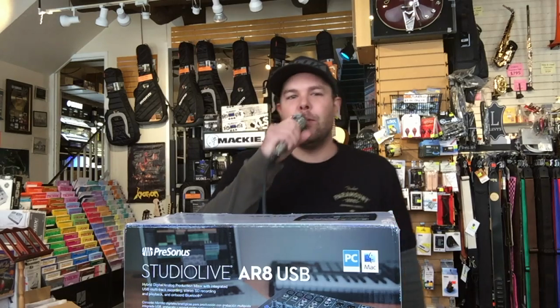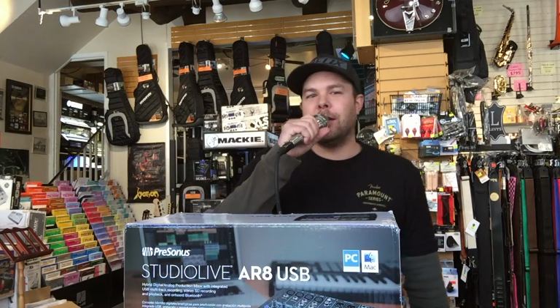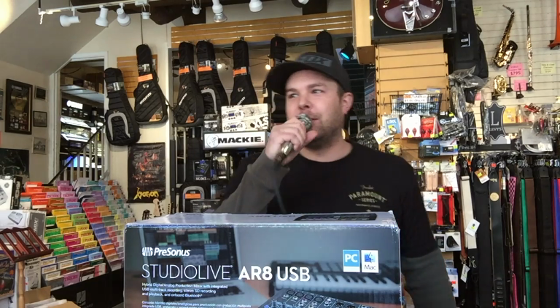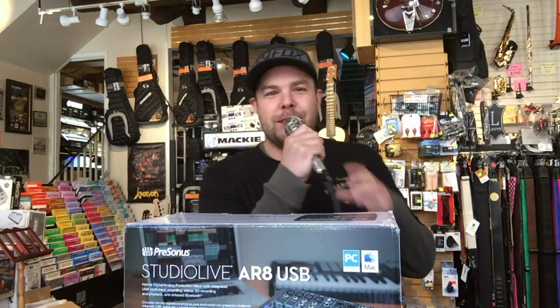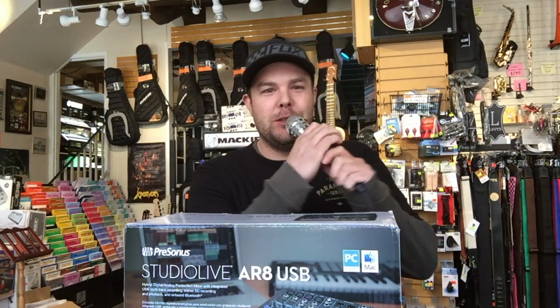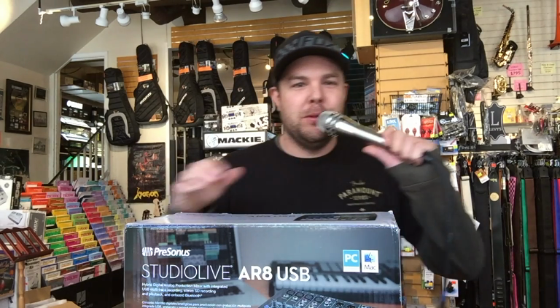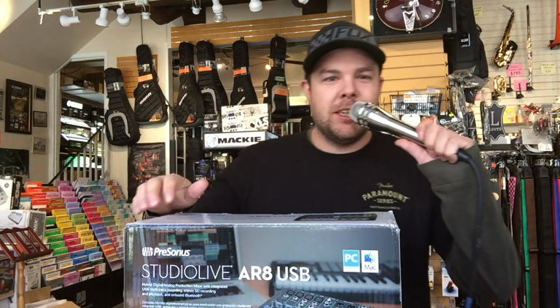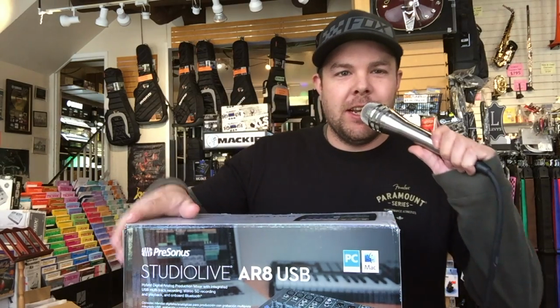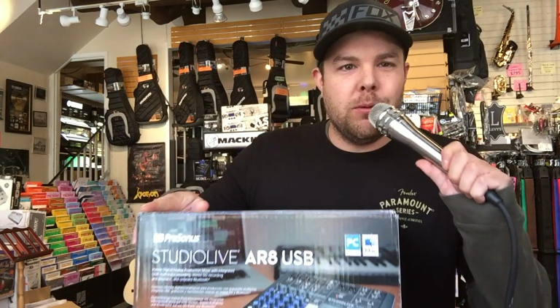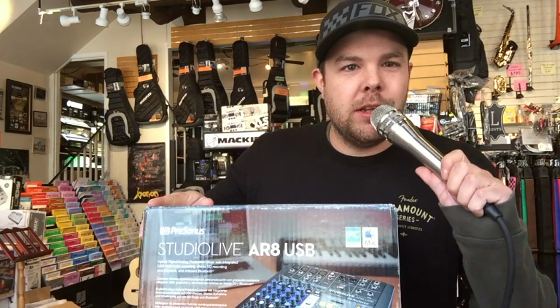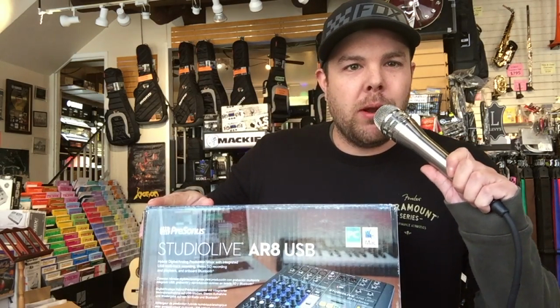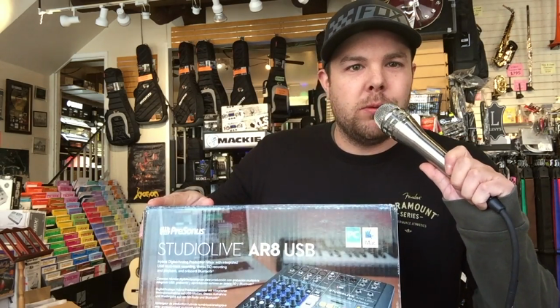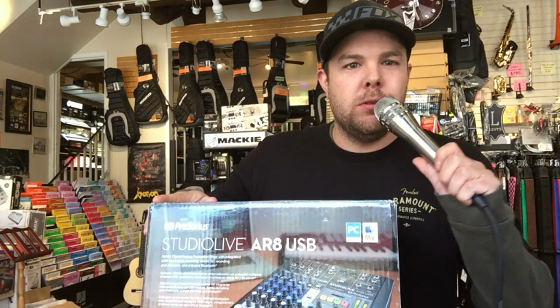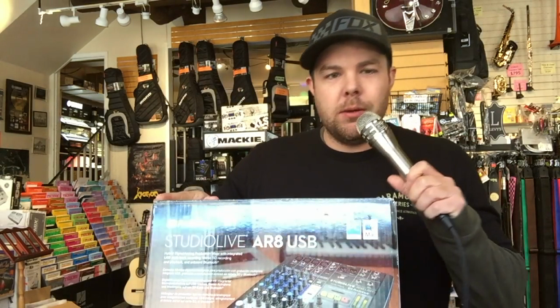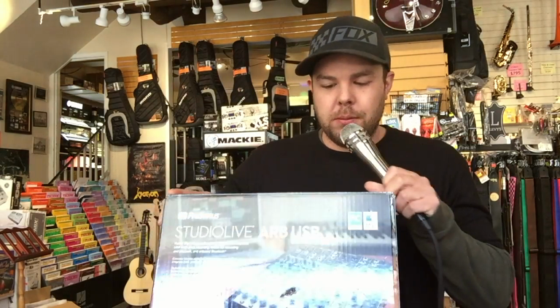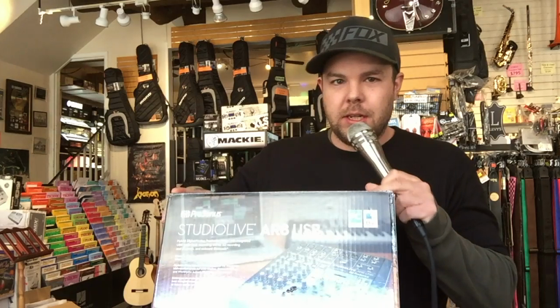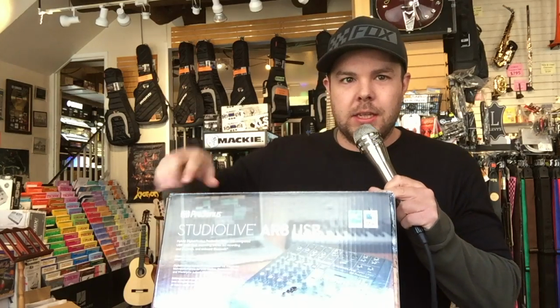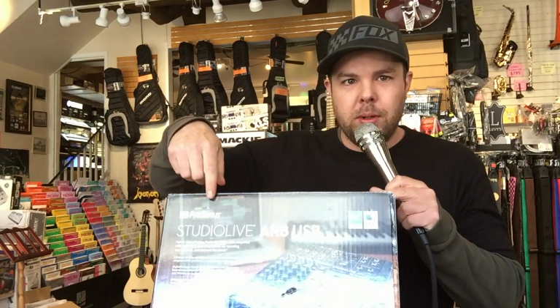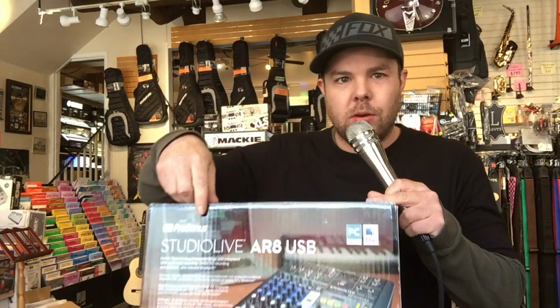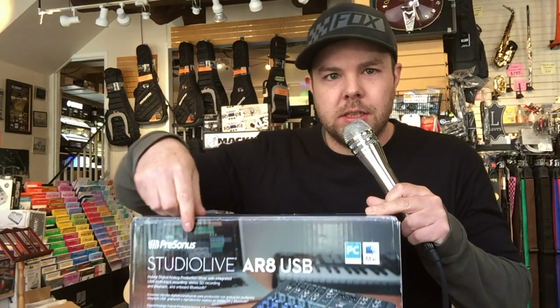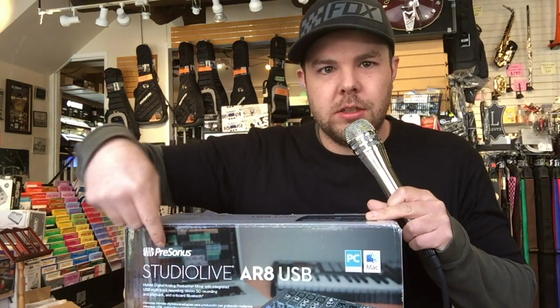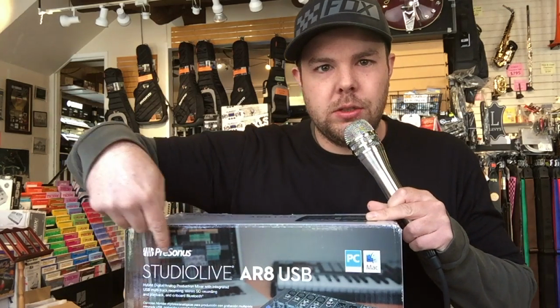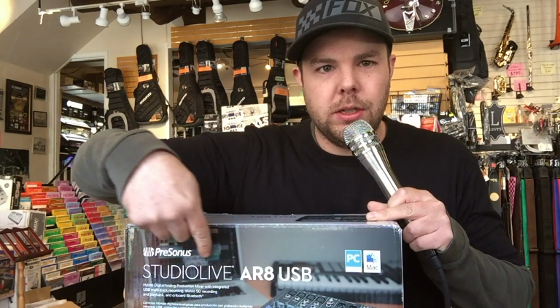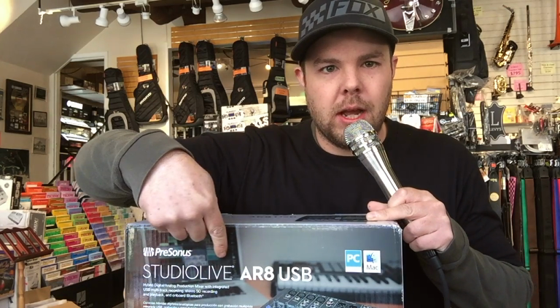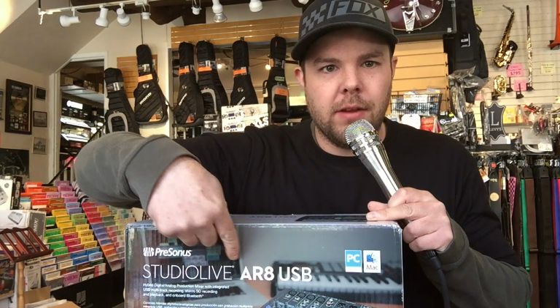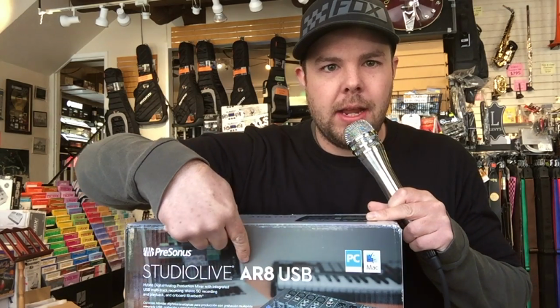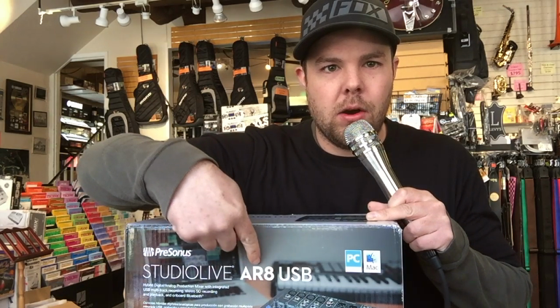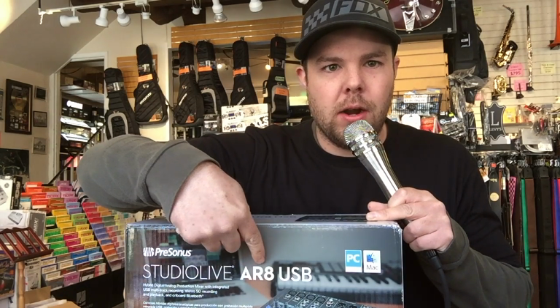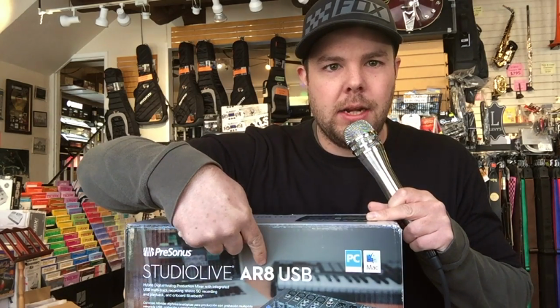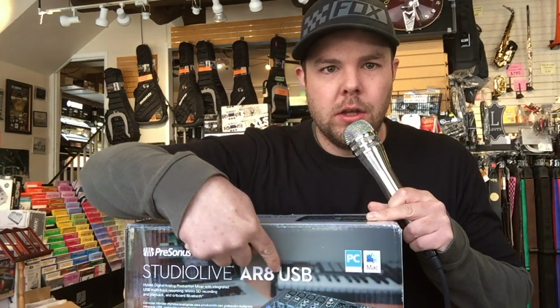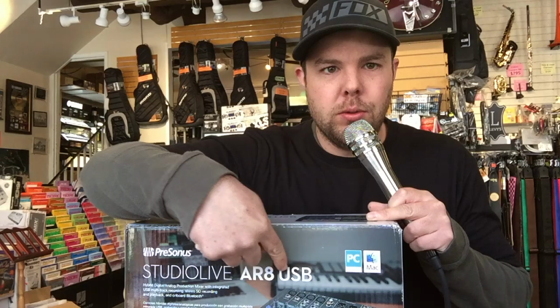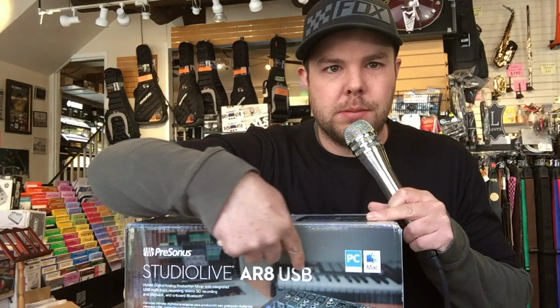What's up, it's Chris at B Street Music again, here with another product review. Today we're going to be looking at the PreSonus StudioLive AR8 USB.